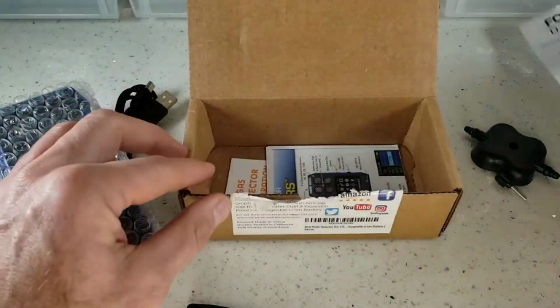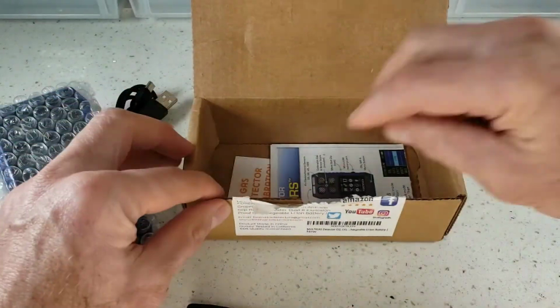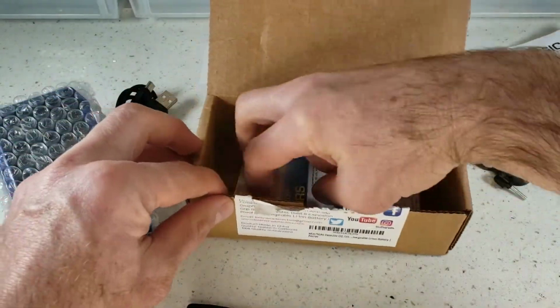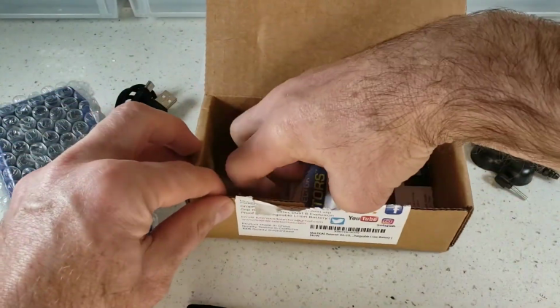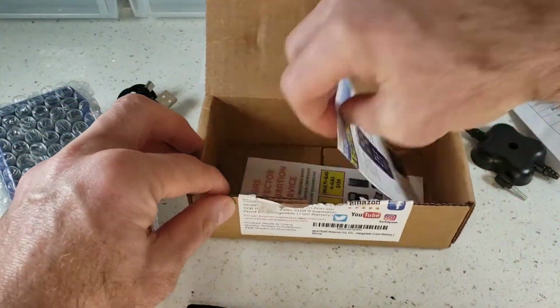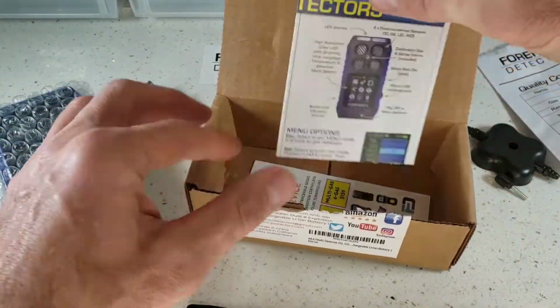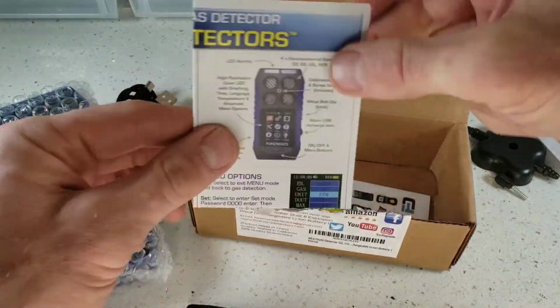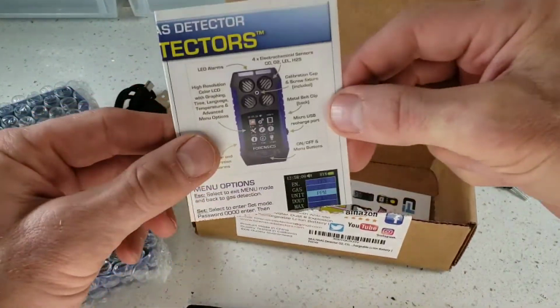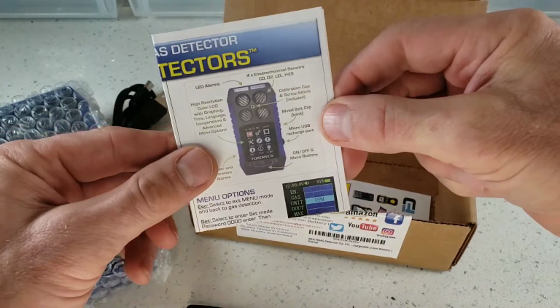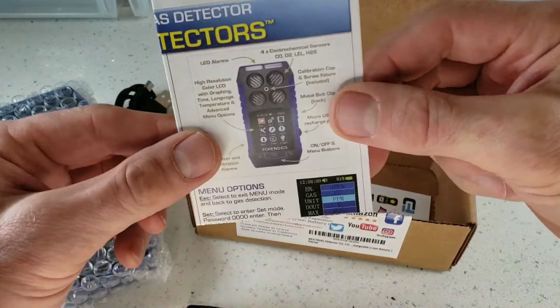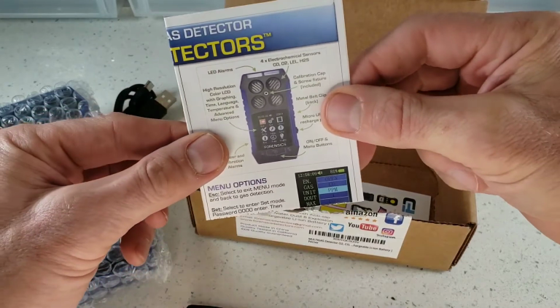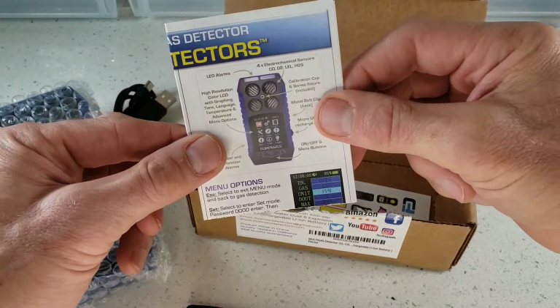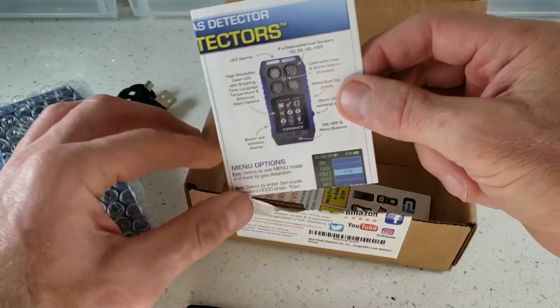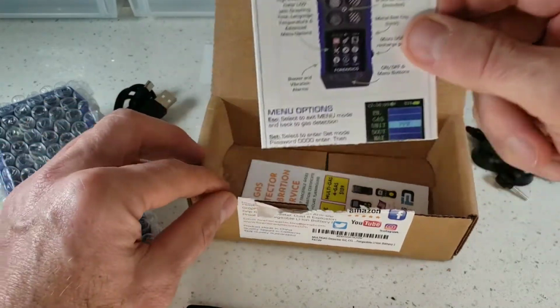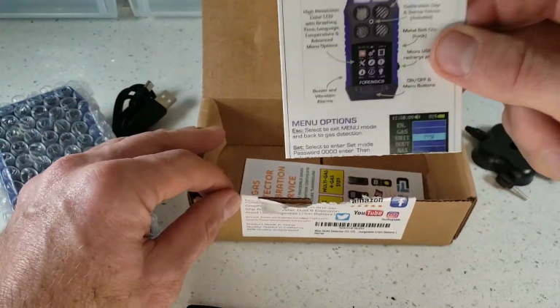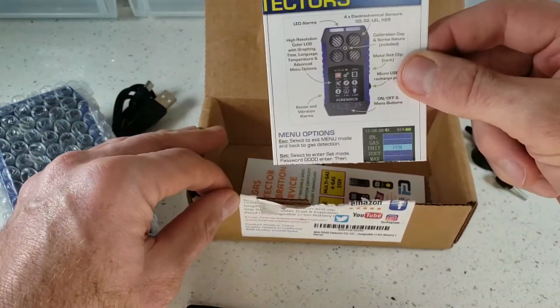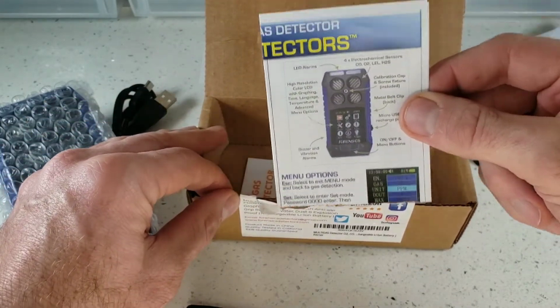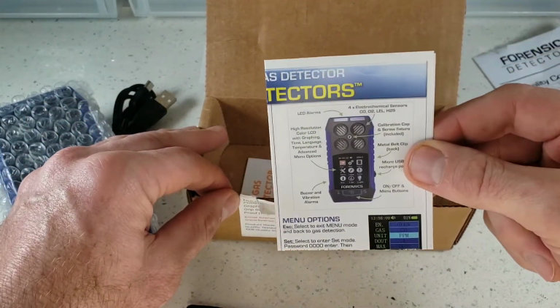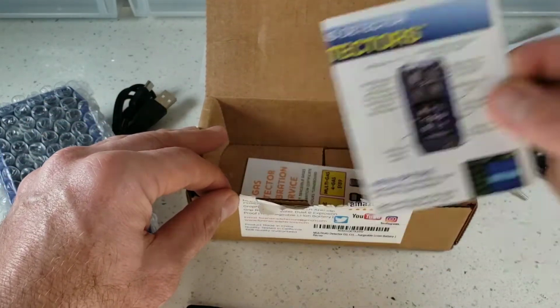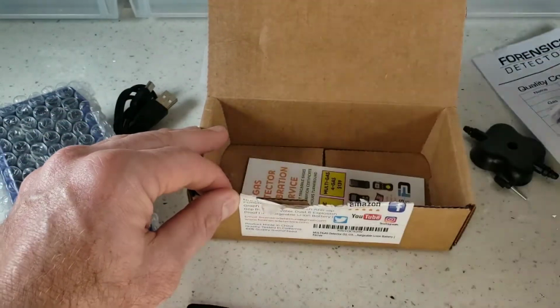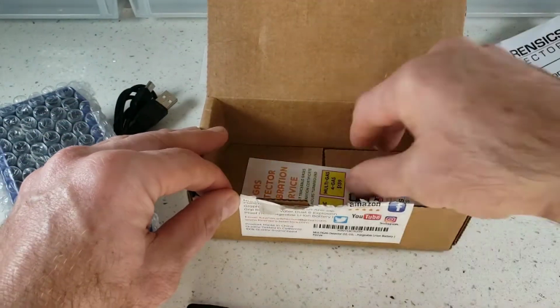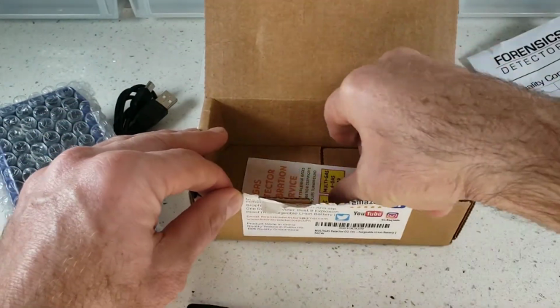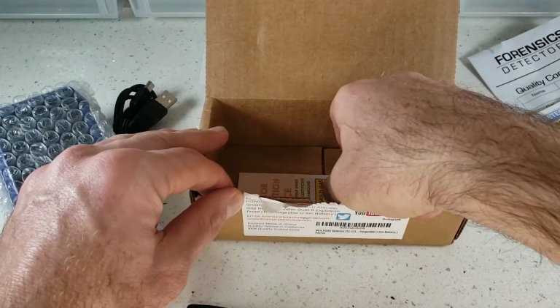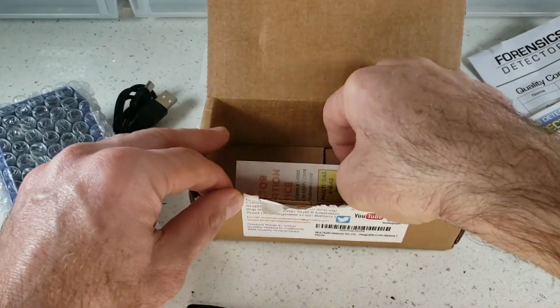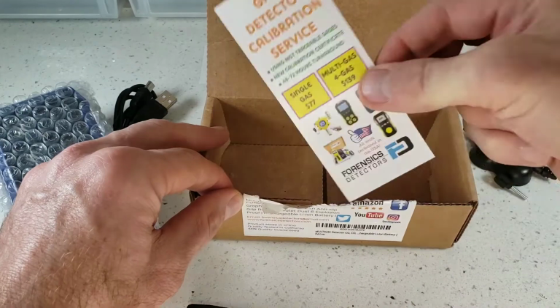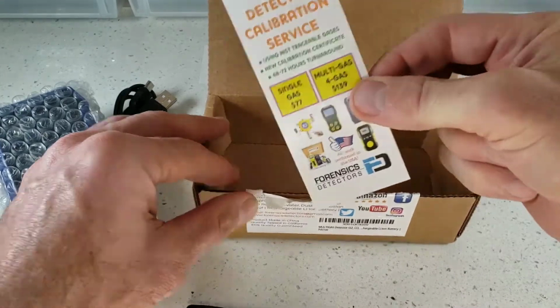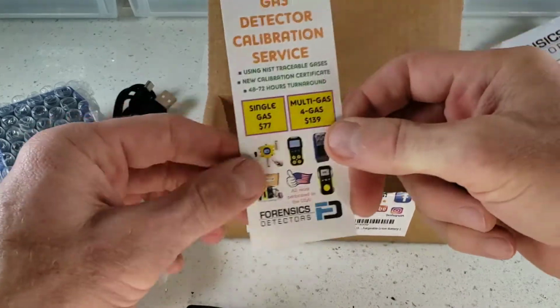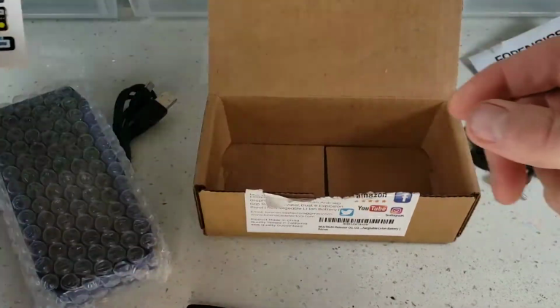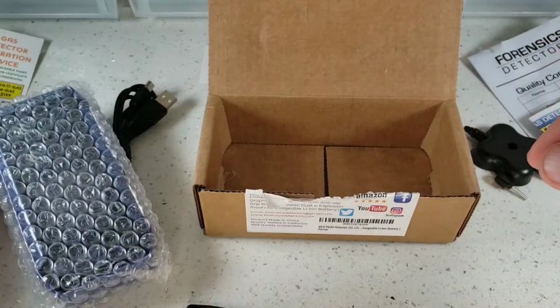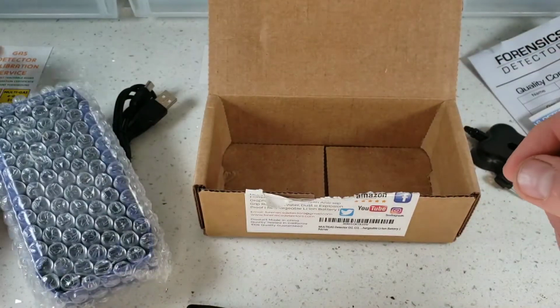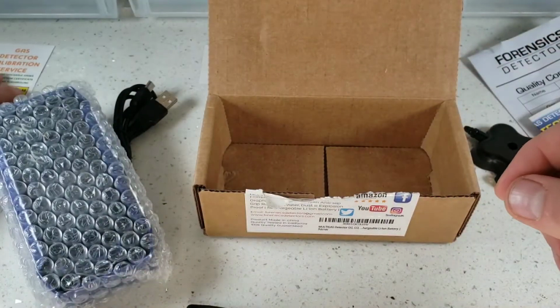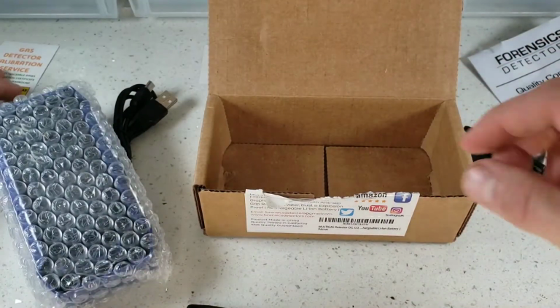And of course we have our manual. If you lose this, folks, not a problem — it is on our website. And plugging our calibration service if you wish.